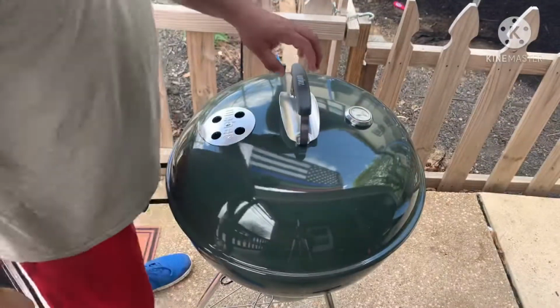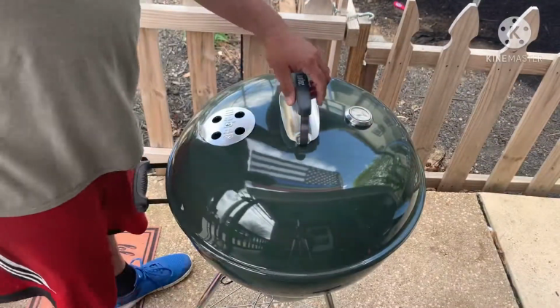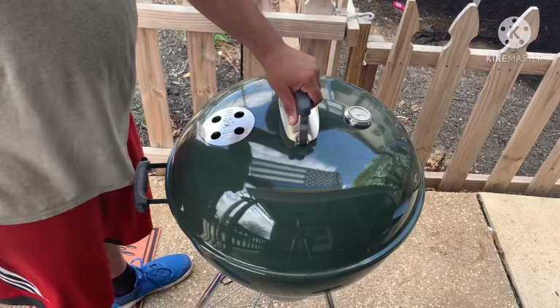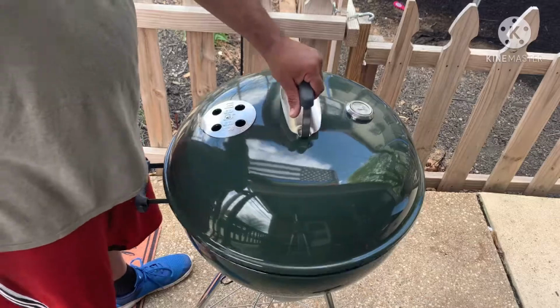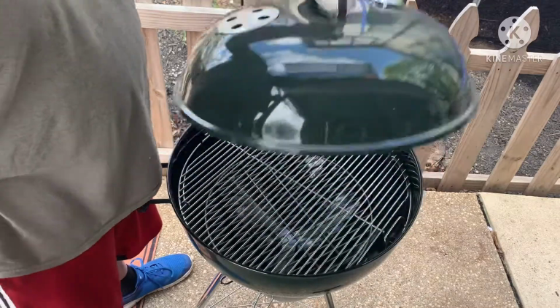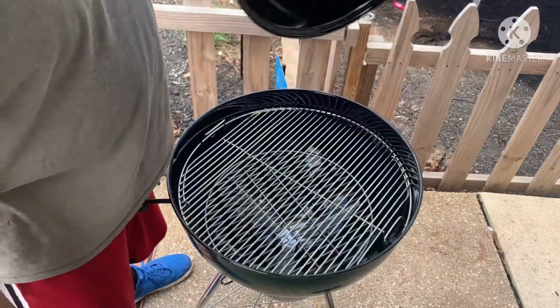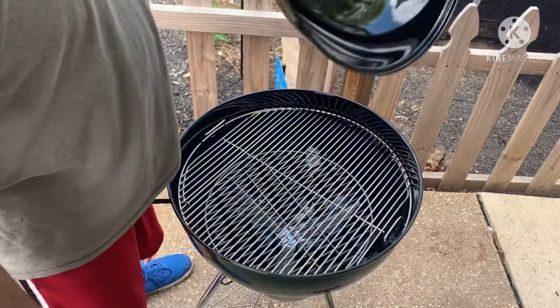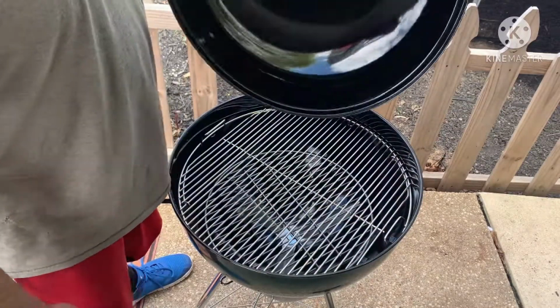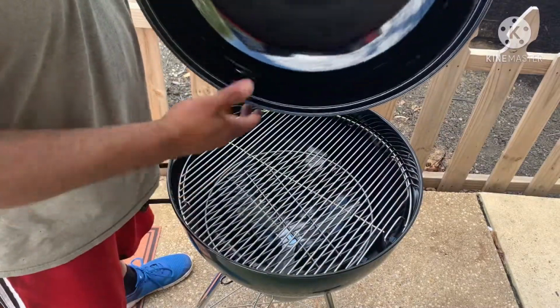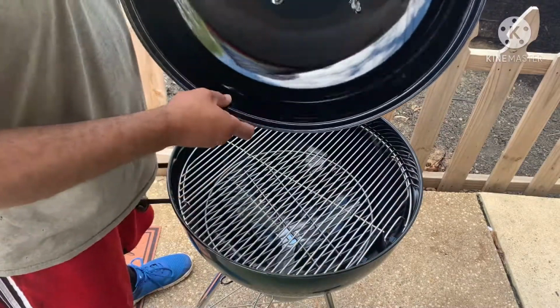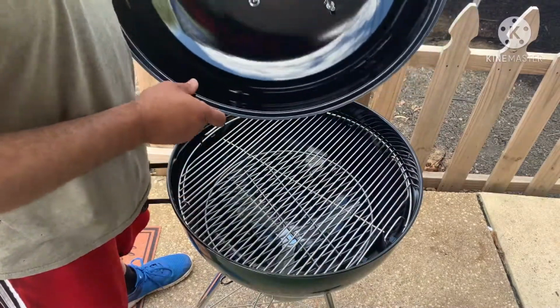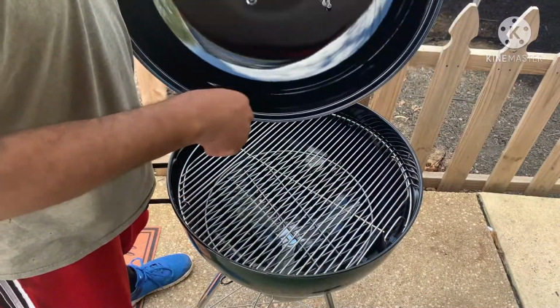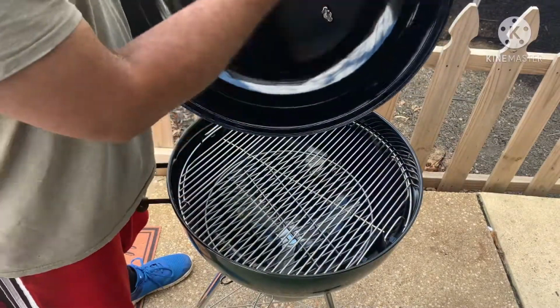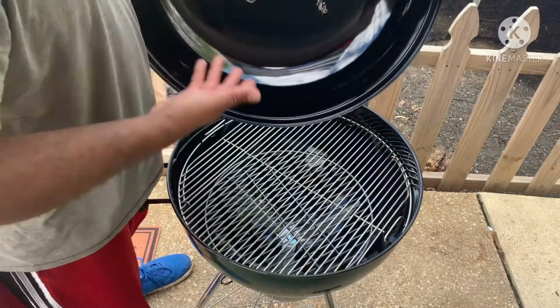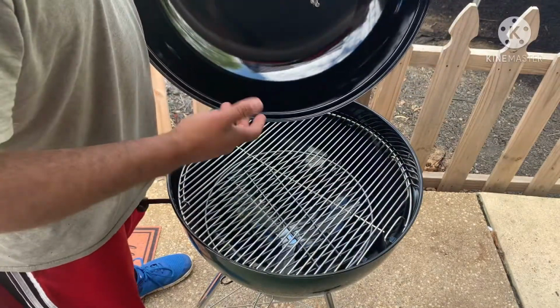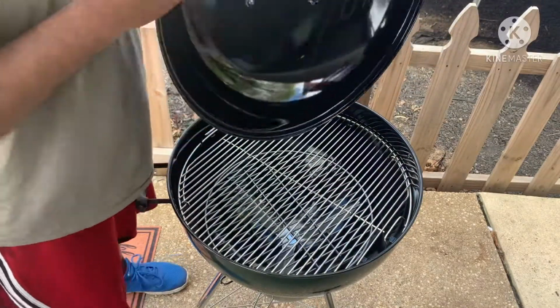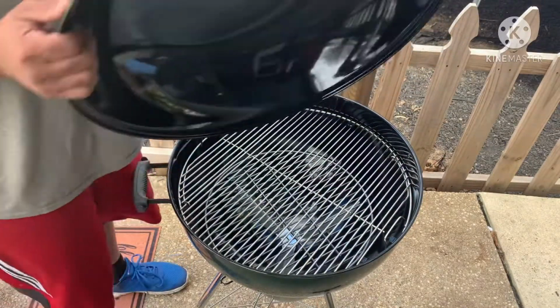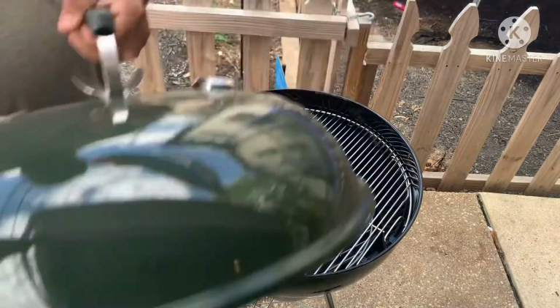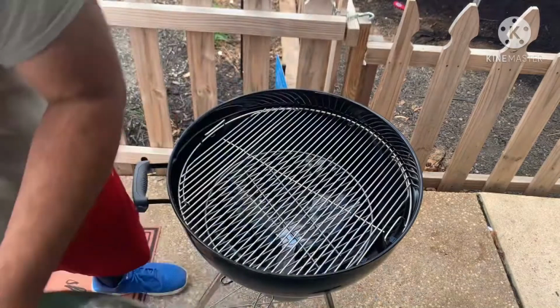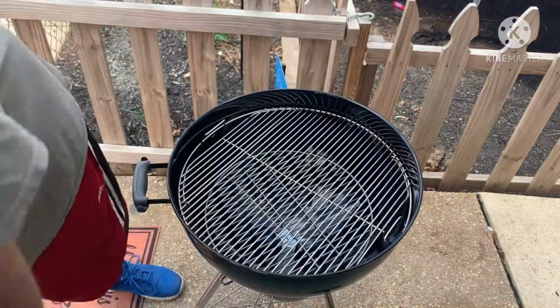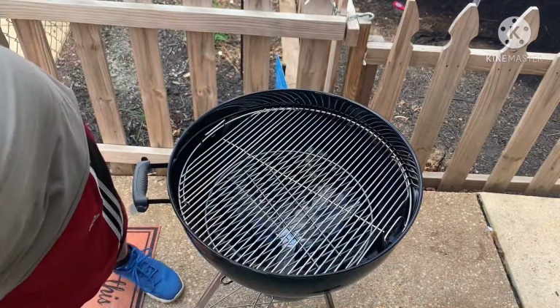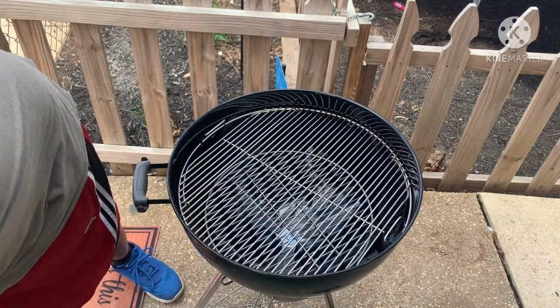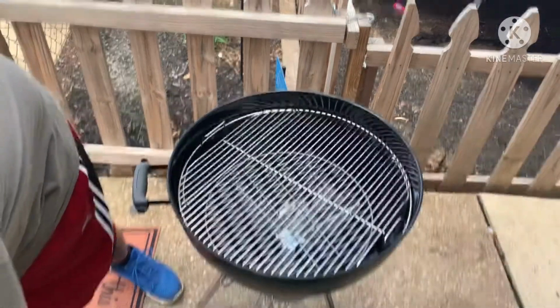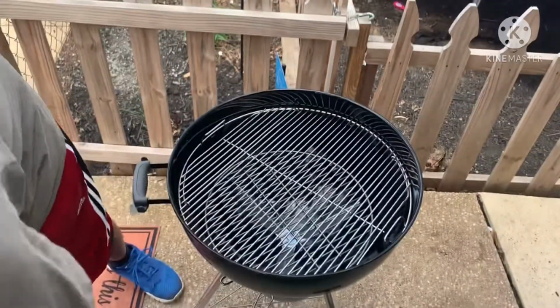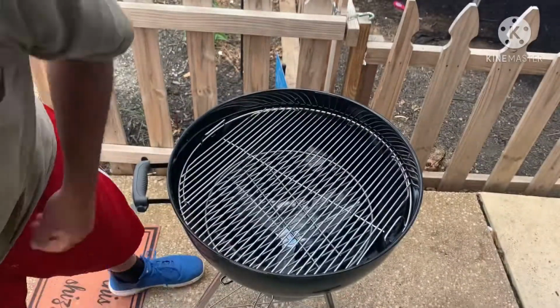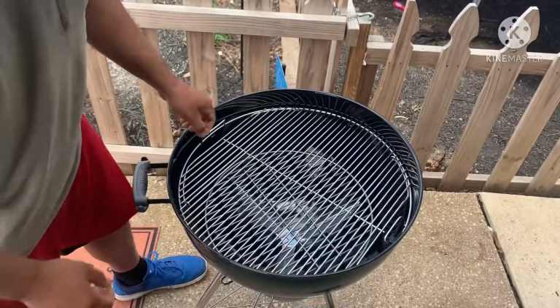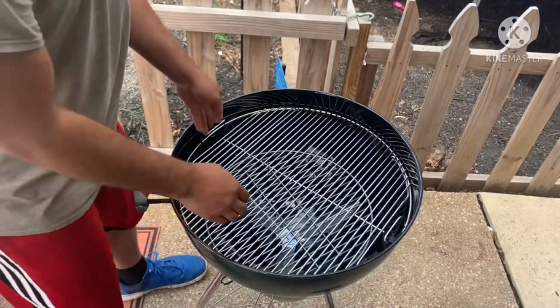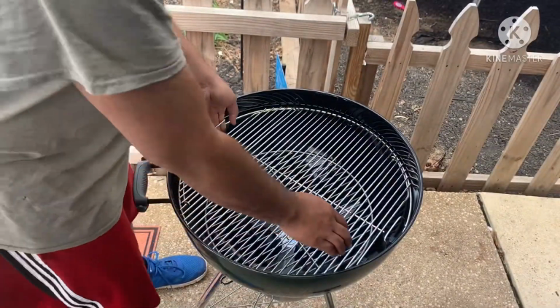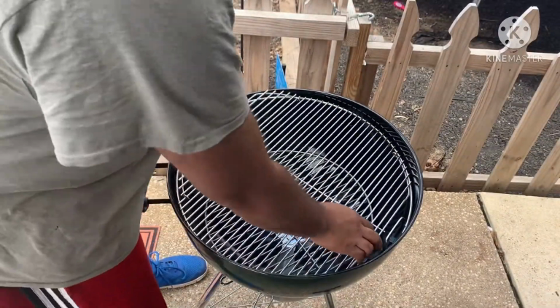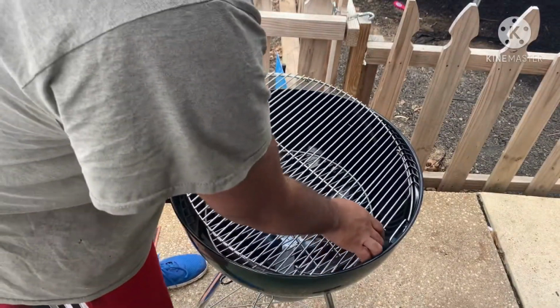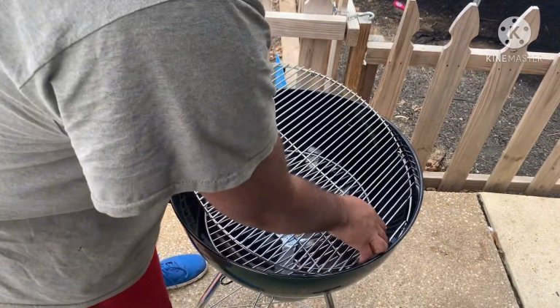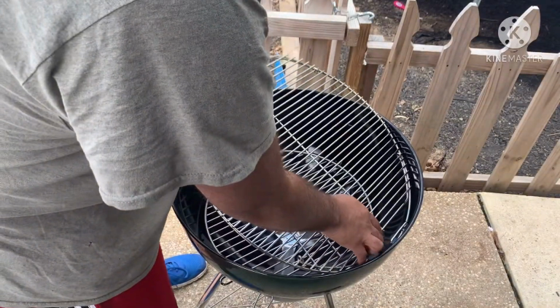Today you're hanging out with Crazy Hambone, and I'm going to show you how we season this beautiful new green kettle grill.